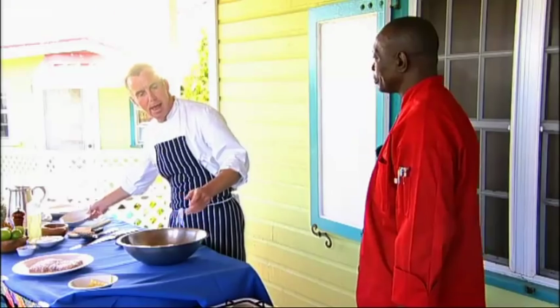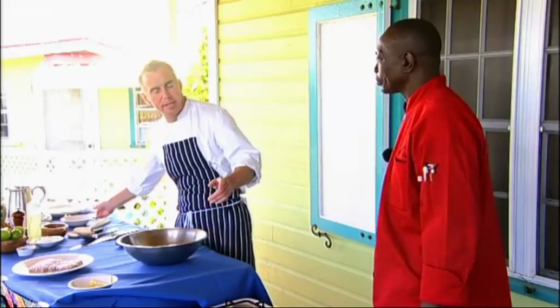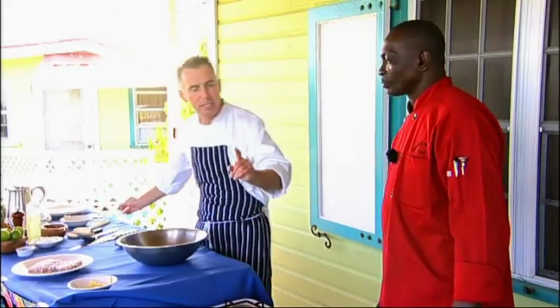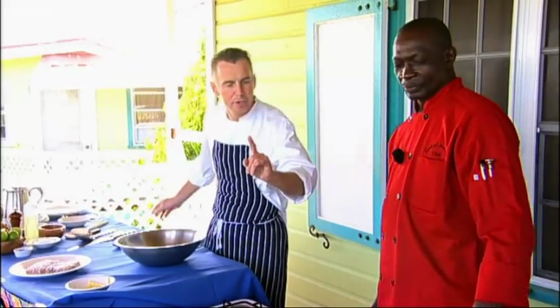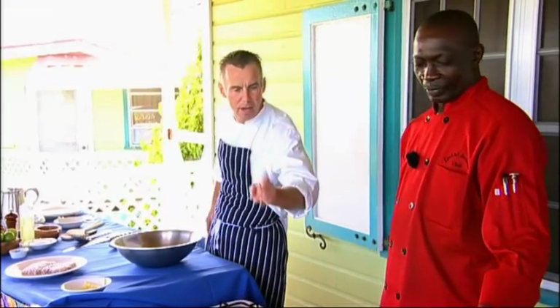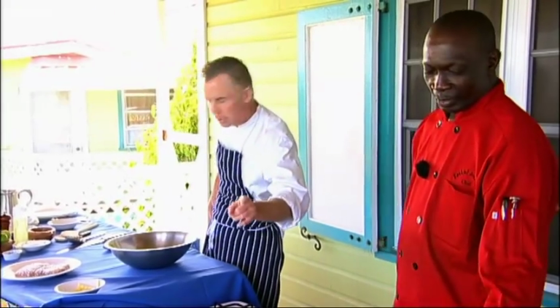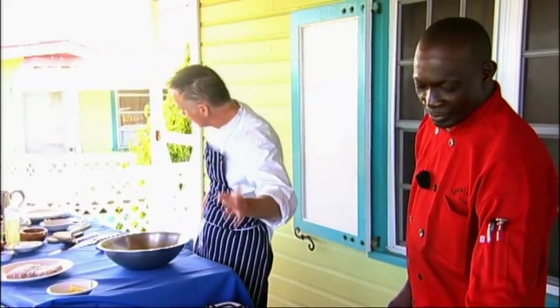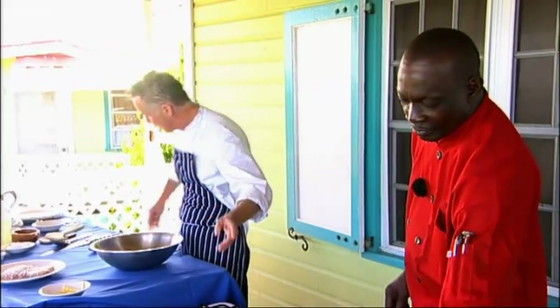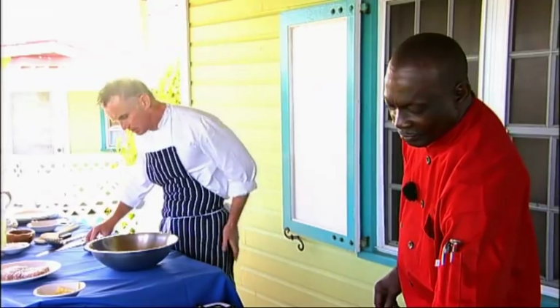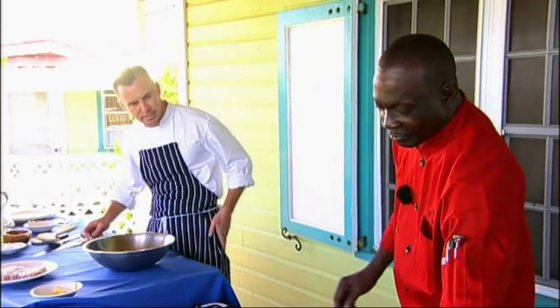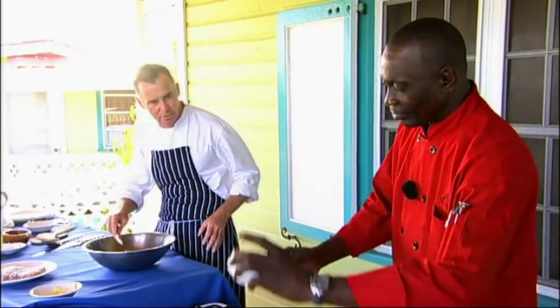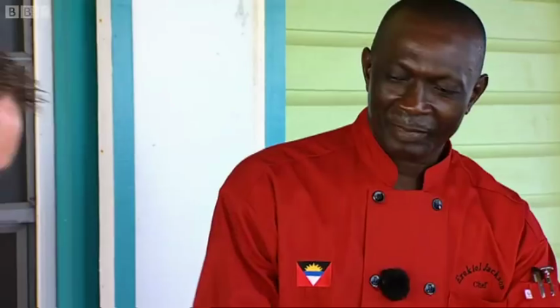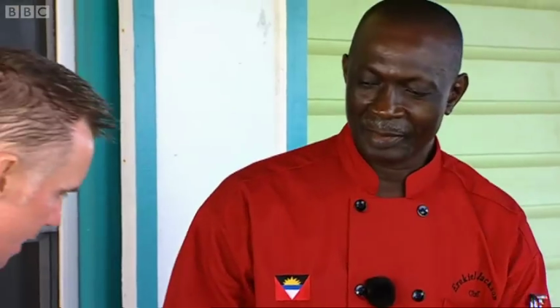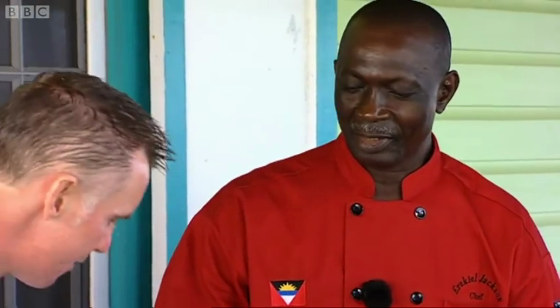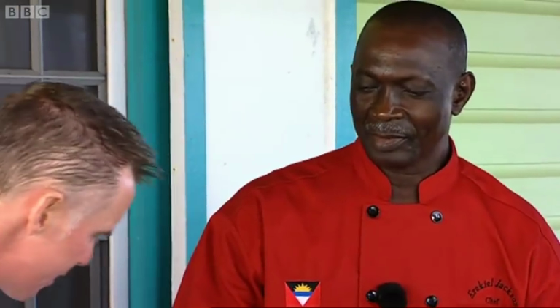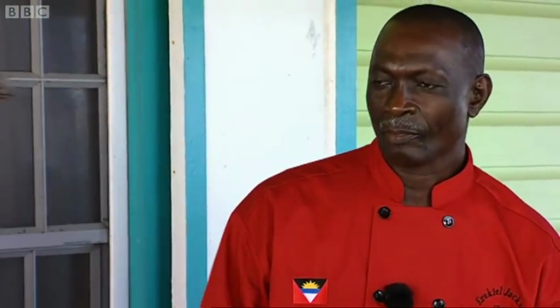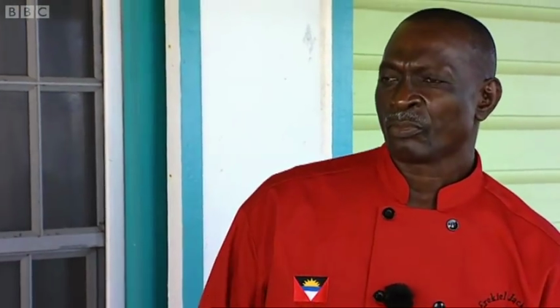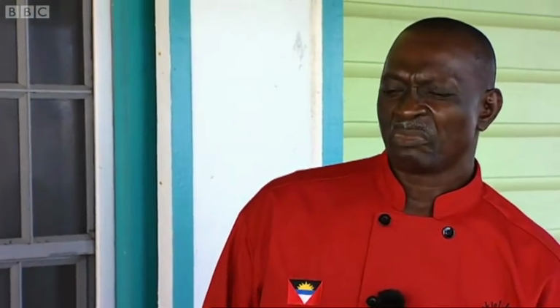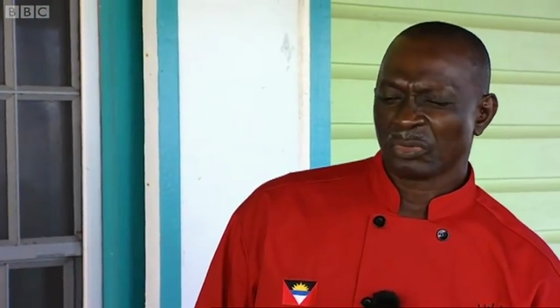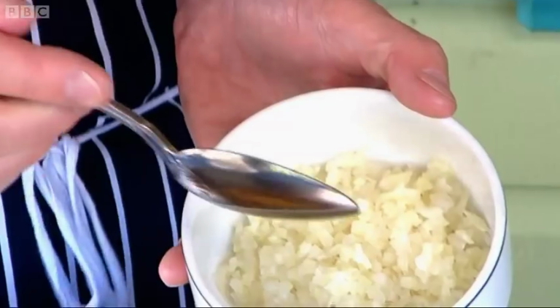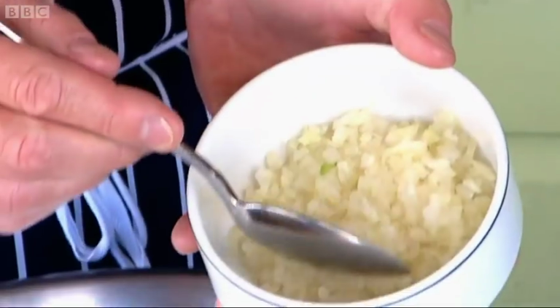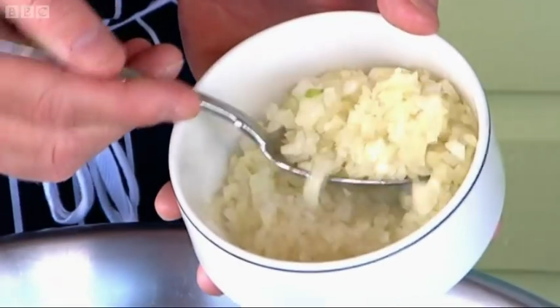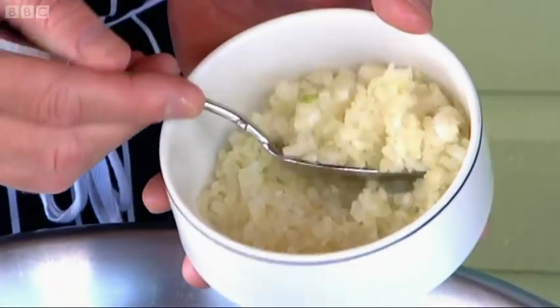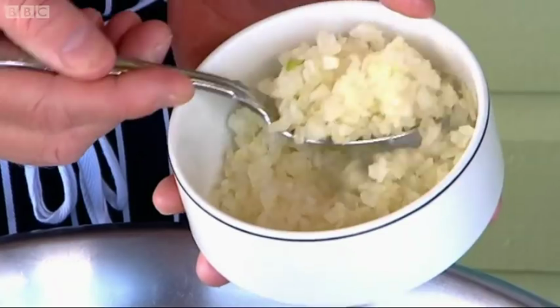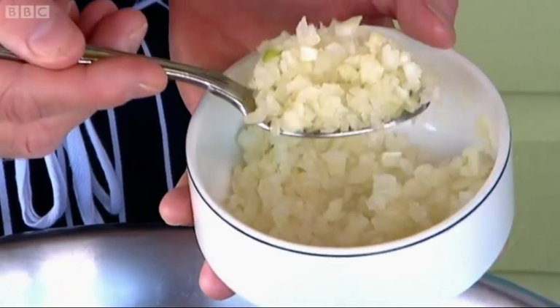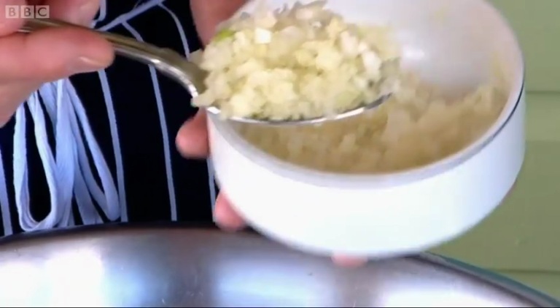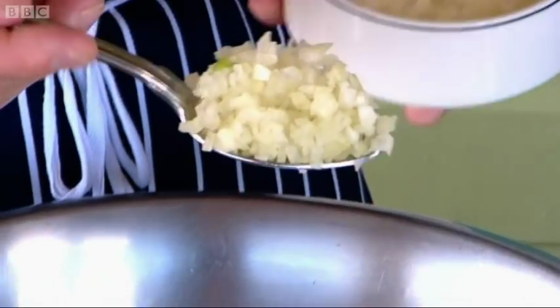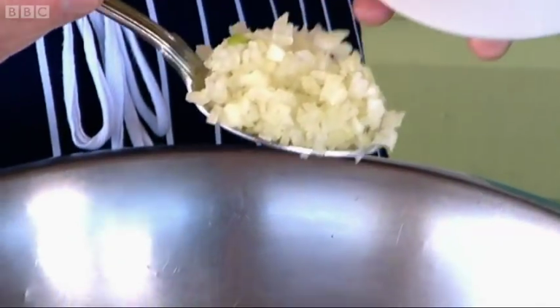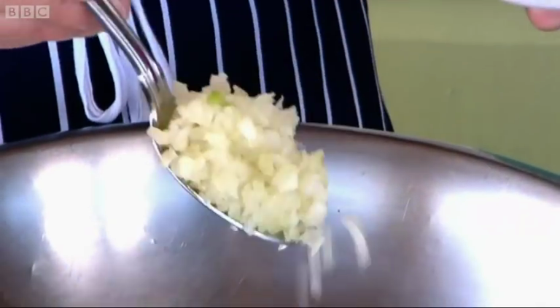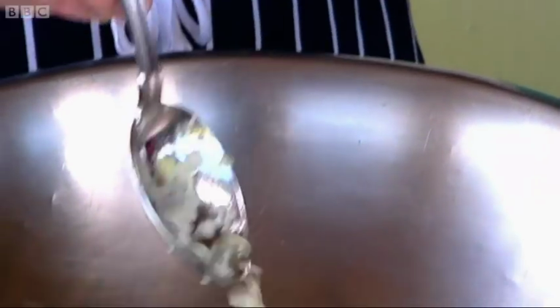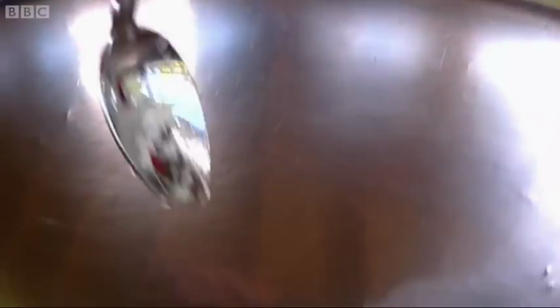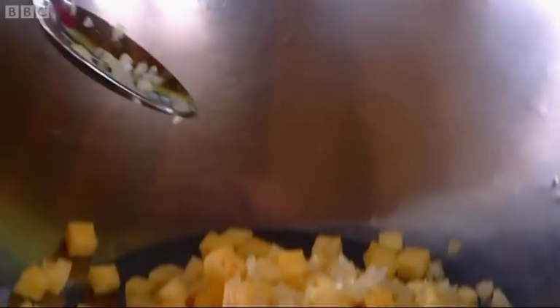And the next thing you've got is some onion and some peppers. Let's have a look. Now the onion, we don't want too much in there, do we? We don't want to spoil it. Maybe just one spoon? Probably enough. That's good. Just enough to lift it.